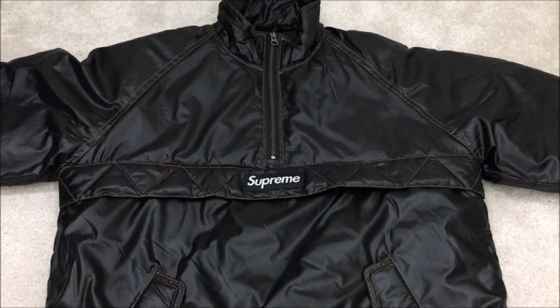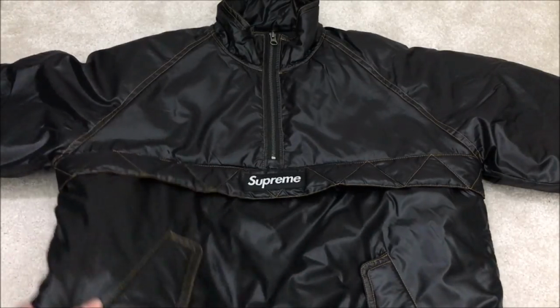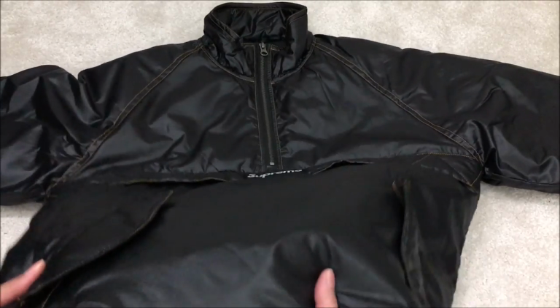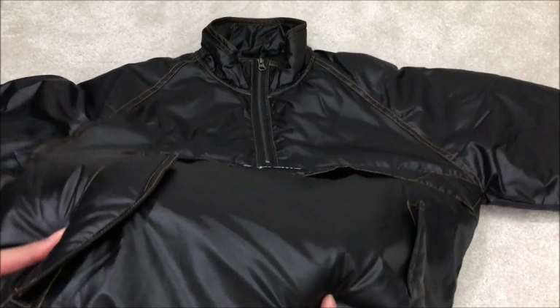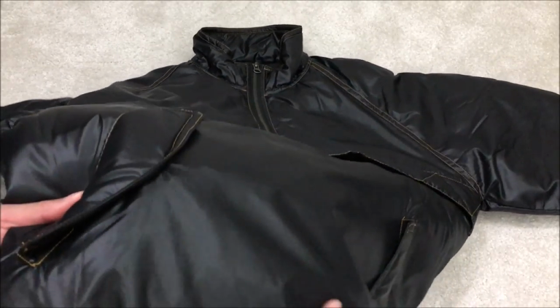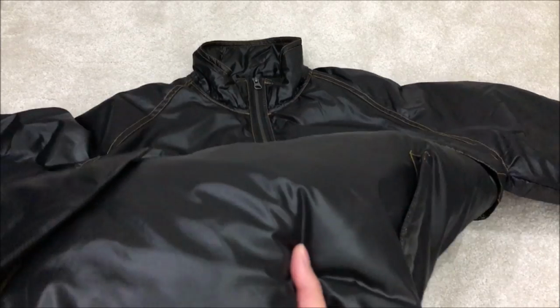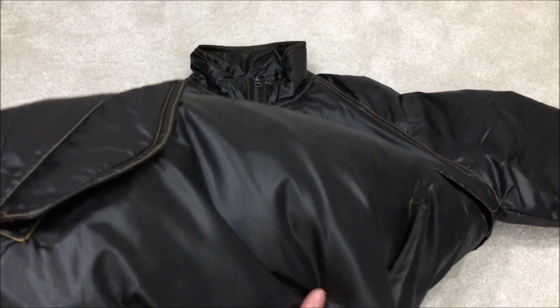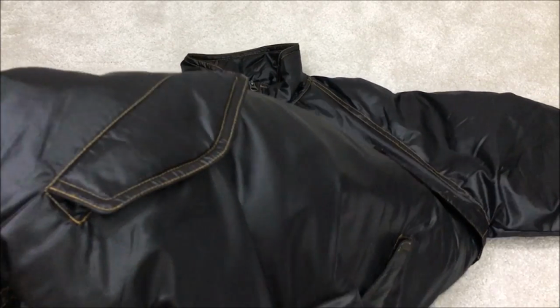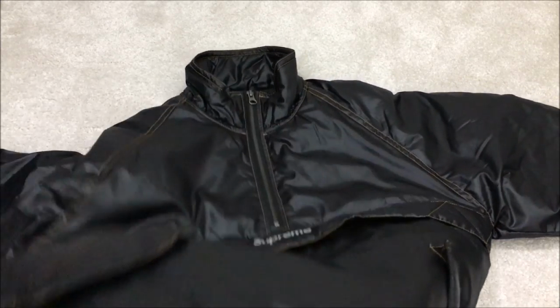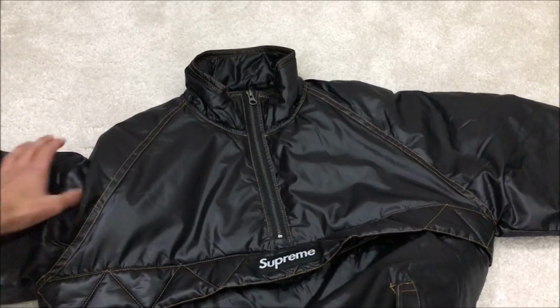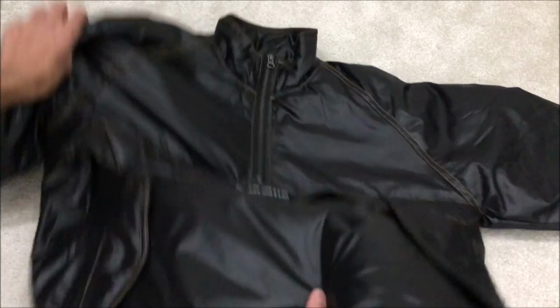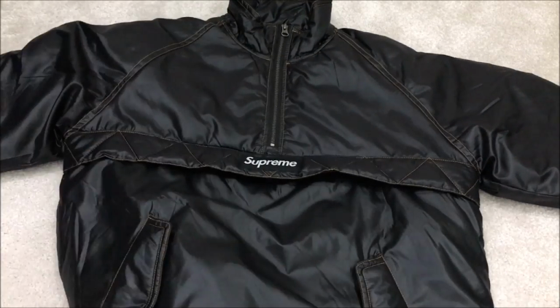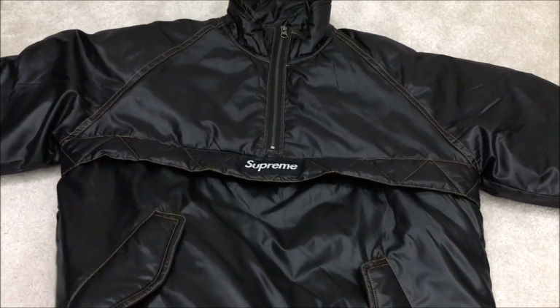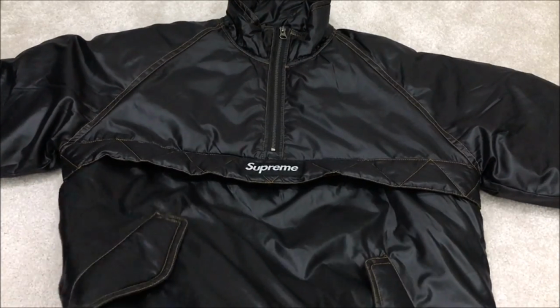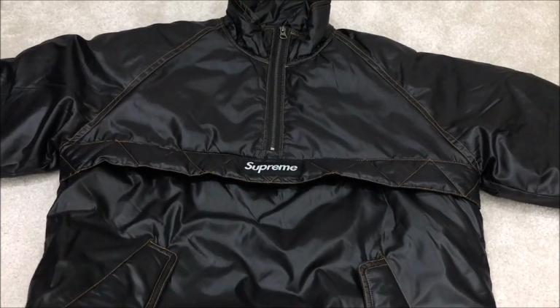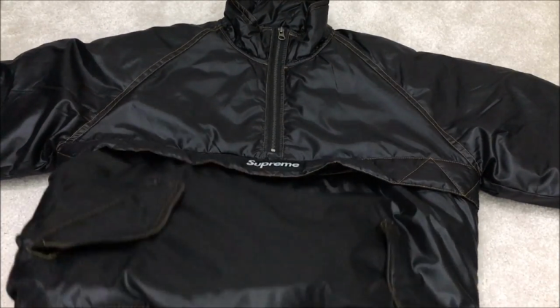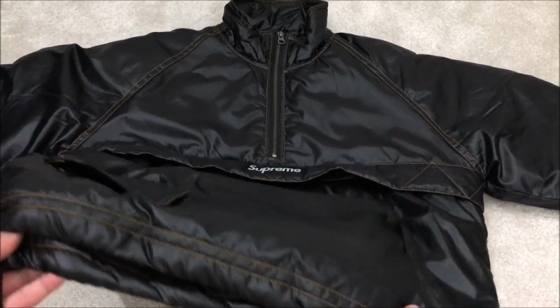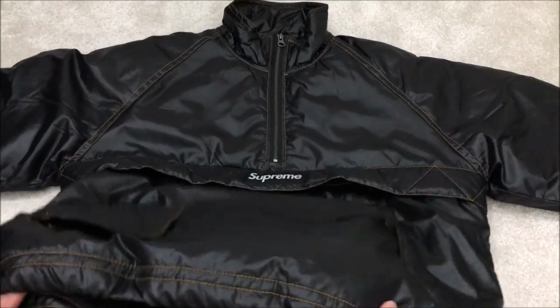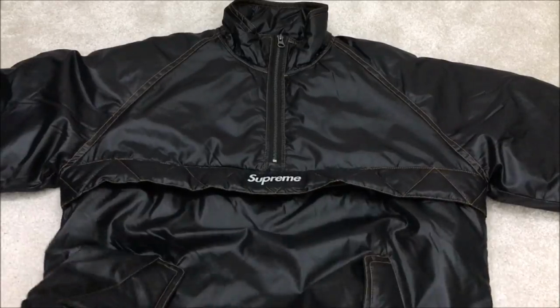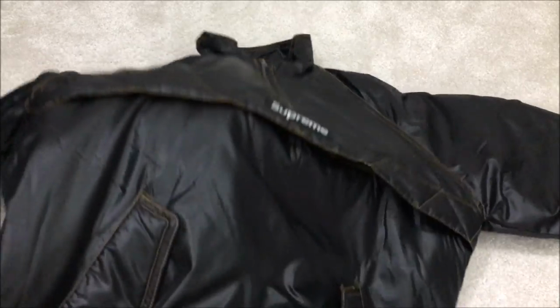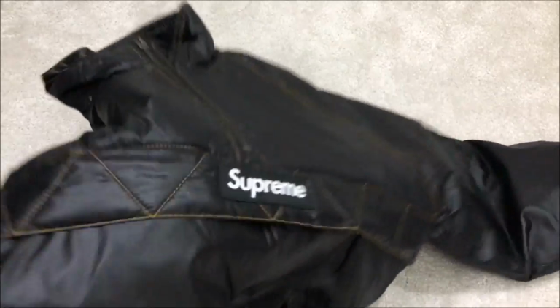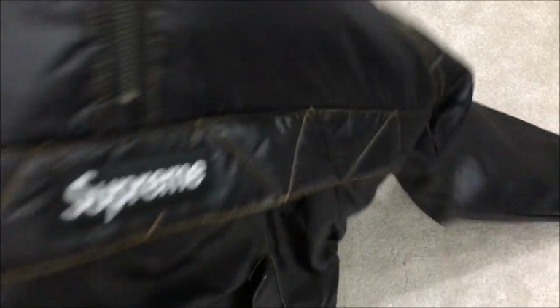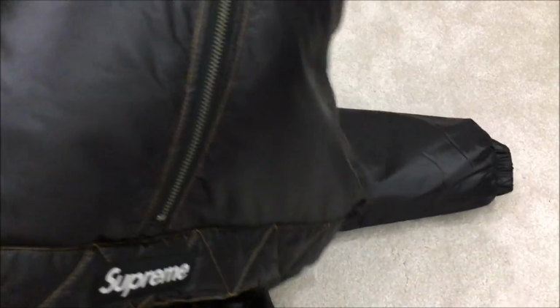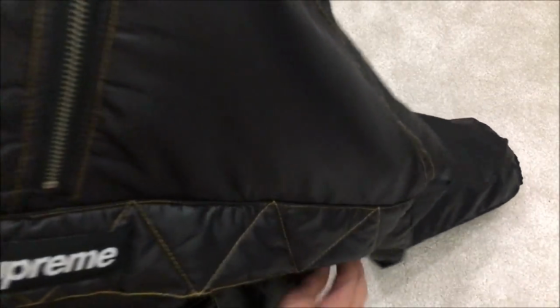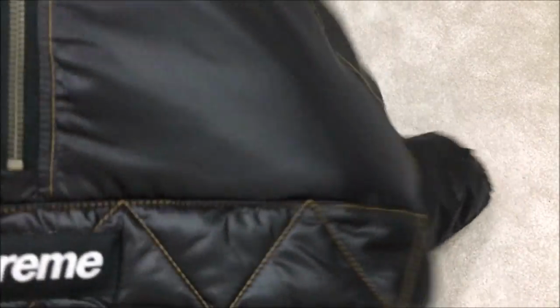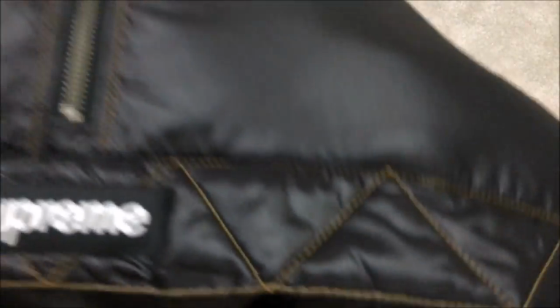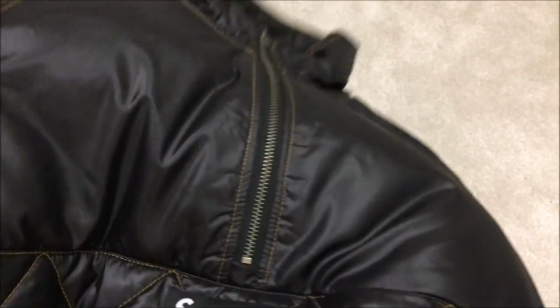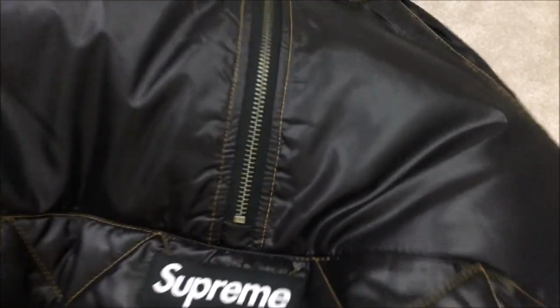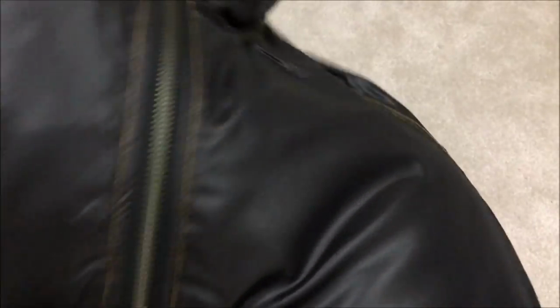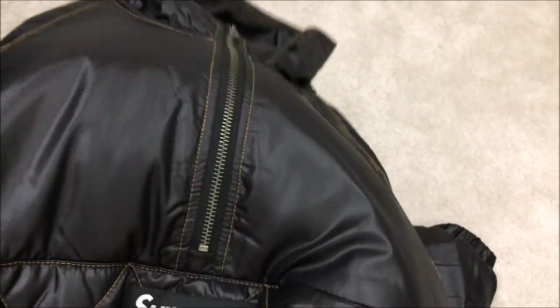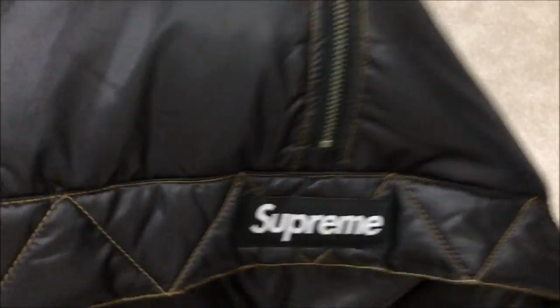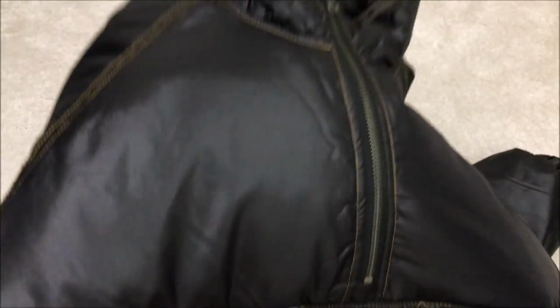Most people don't like this jacket because it reminds them of a bin bag, because it has like a sheen to the black. I don't think on the other colorways it was that bad, but this was my favorite color and I actually really love this jacket.